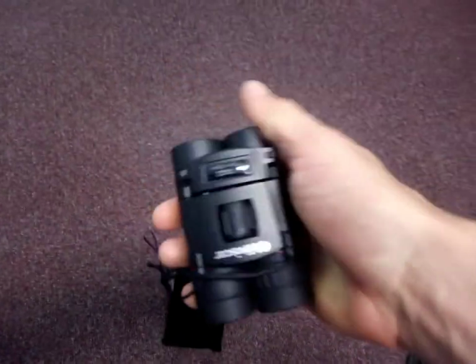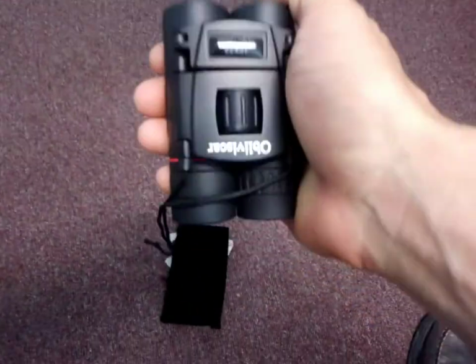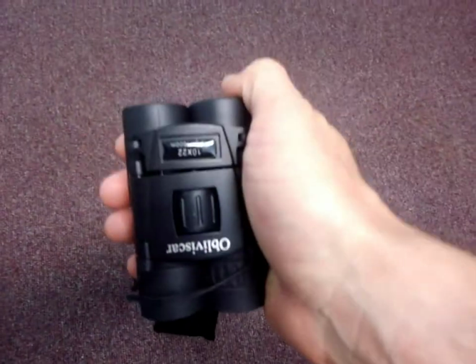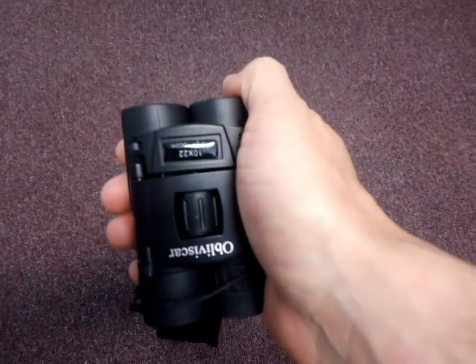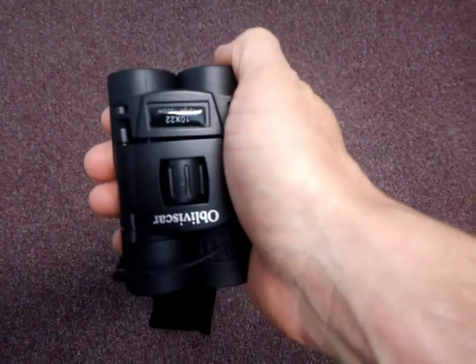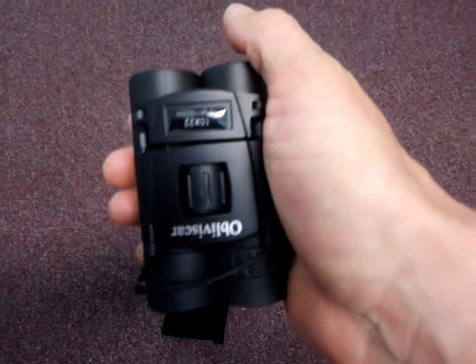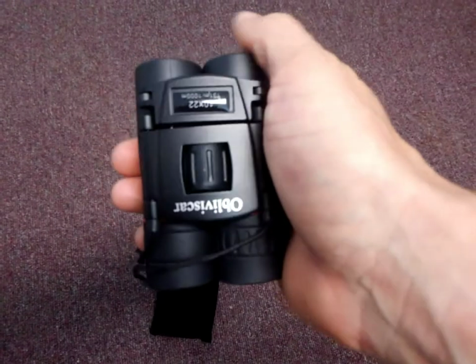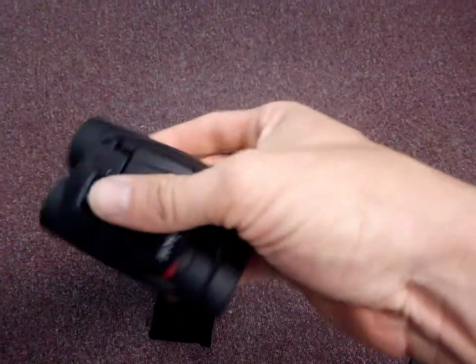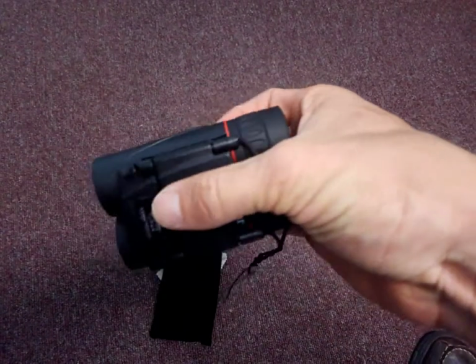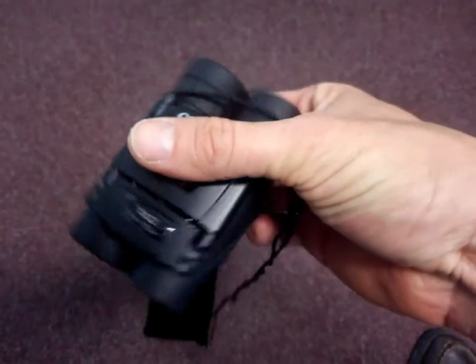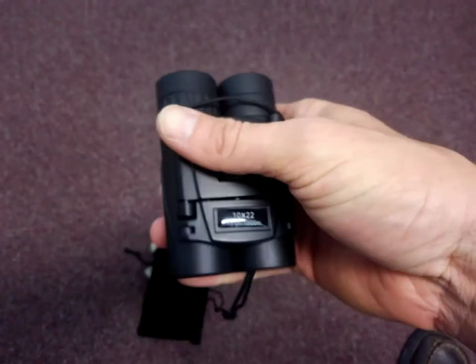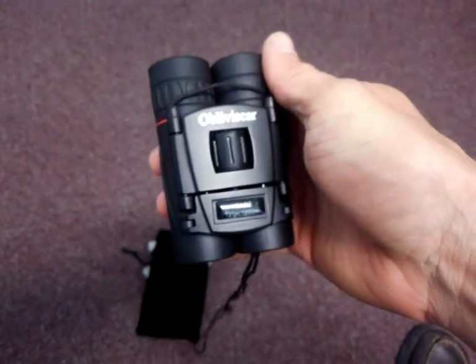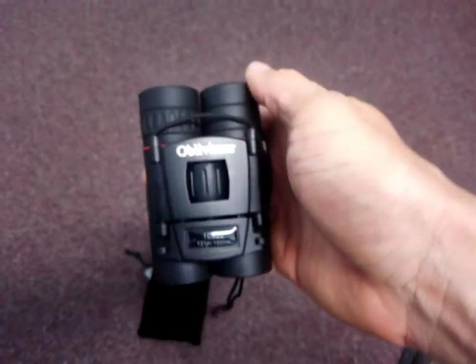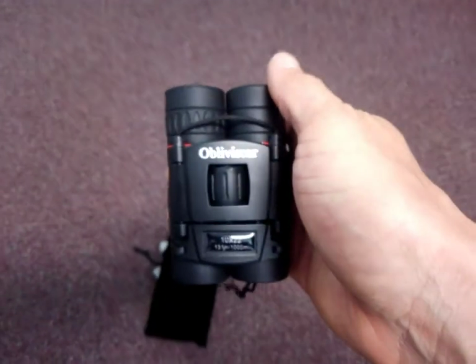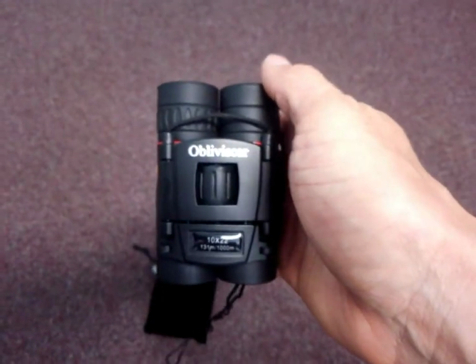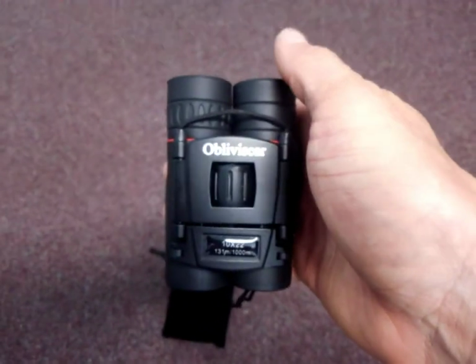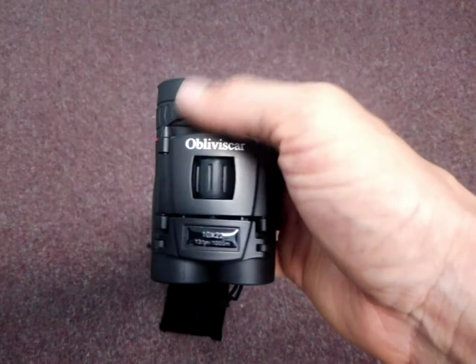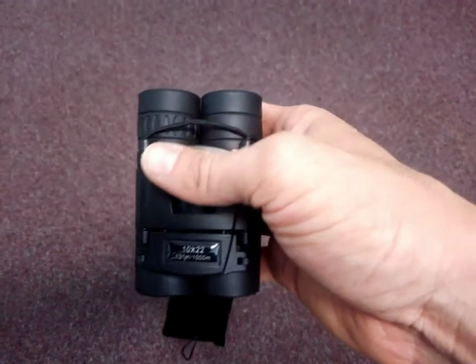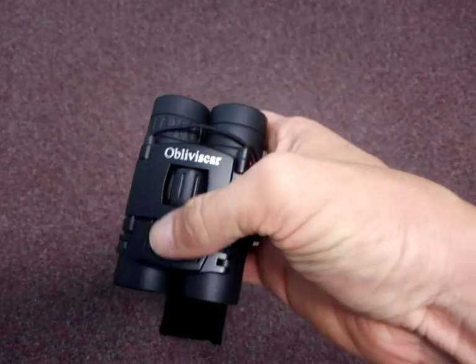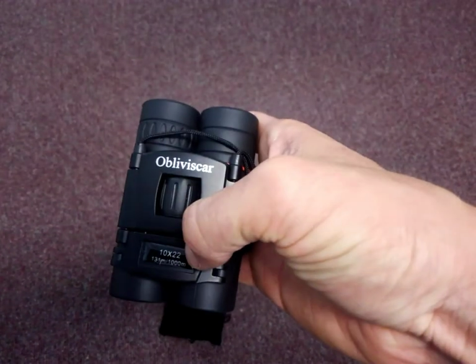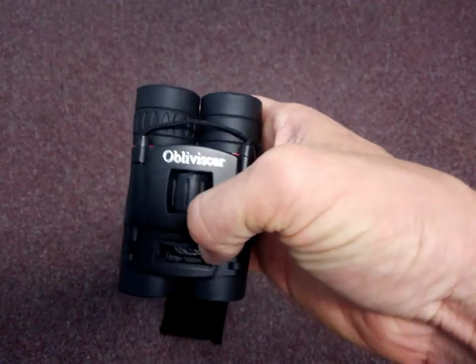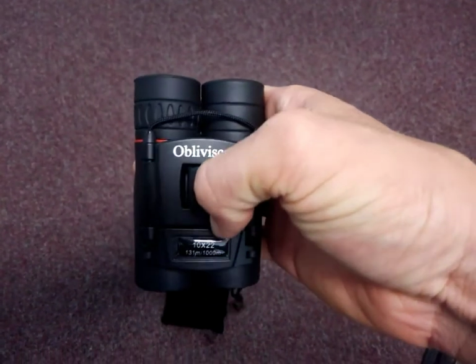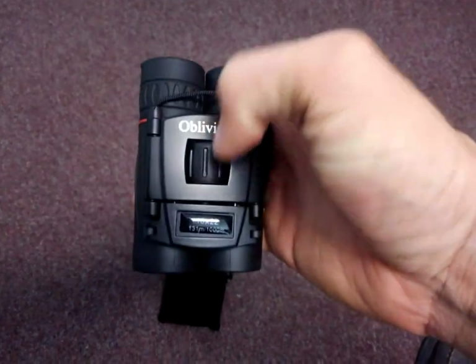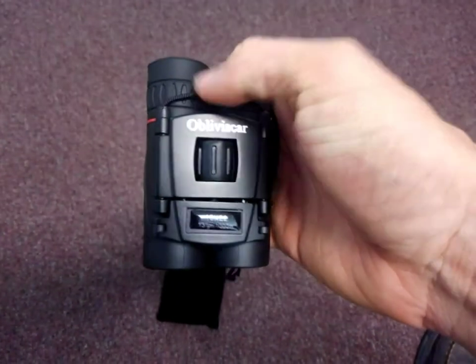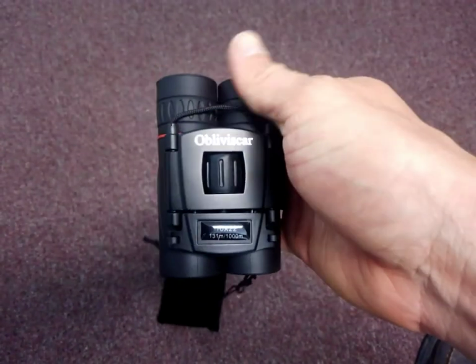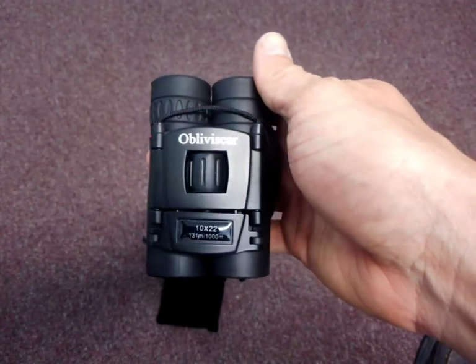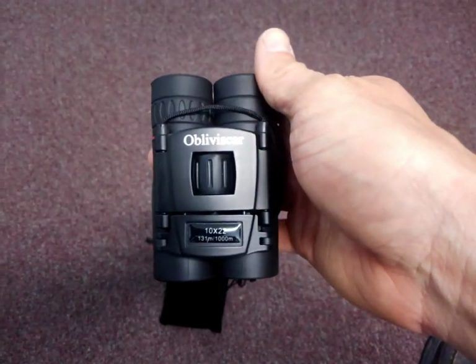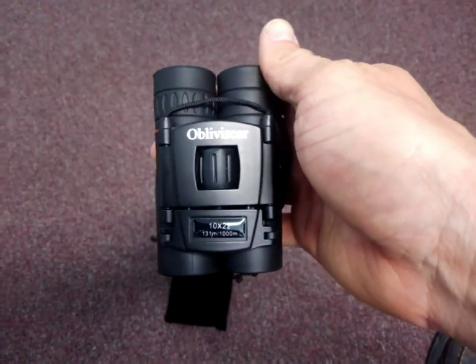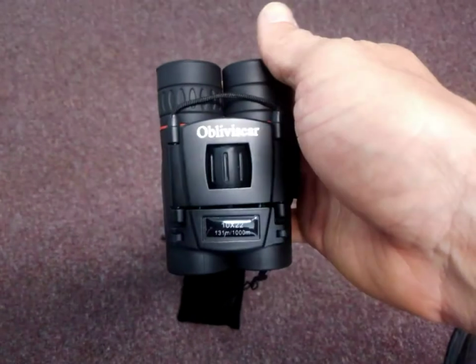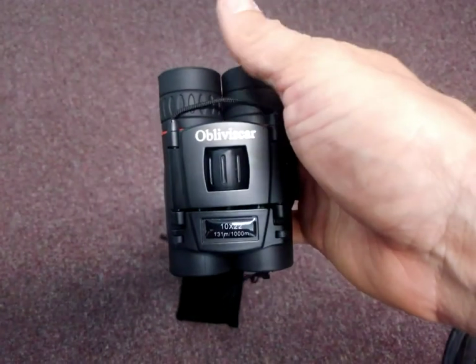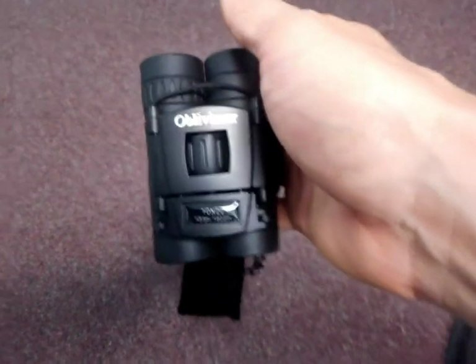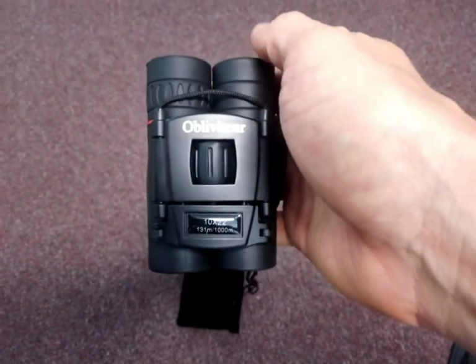They take up barely more room than a monocular I had that I got a while back to take with me hiking, and they're two times more powerful than that monocular. So all in all, I think these are a good buy and definitely worth checking out.